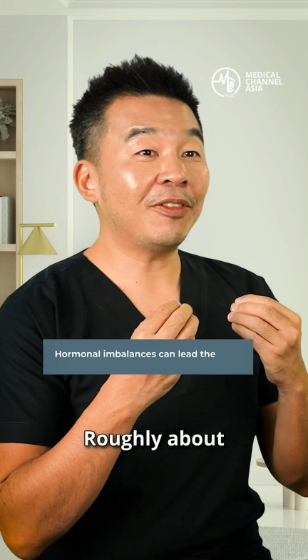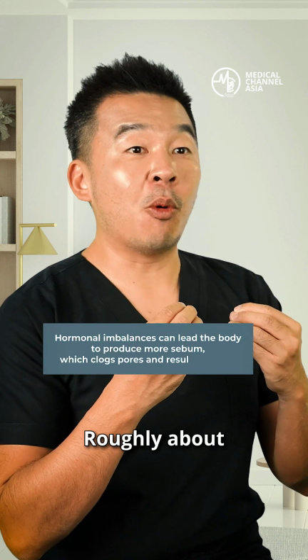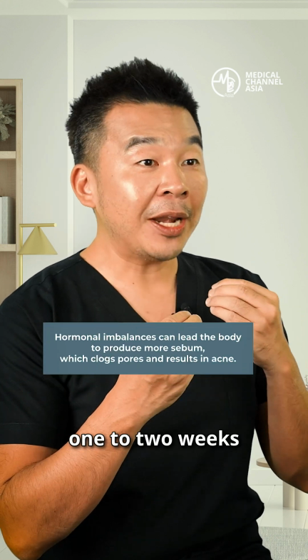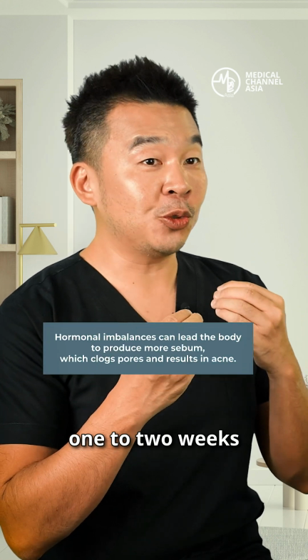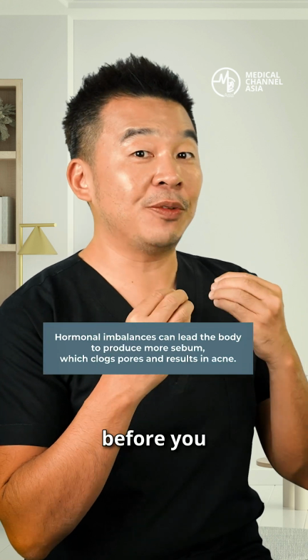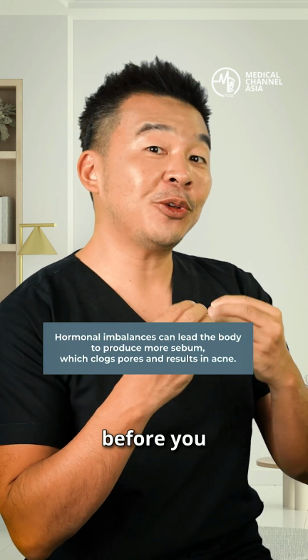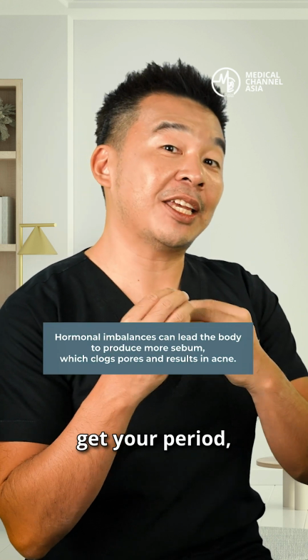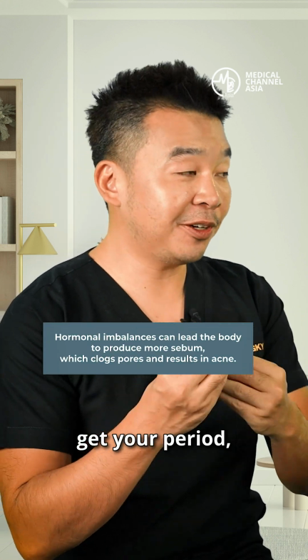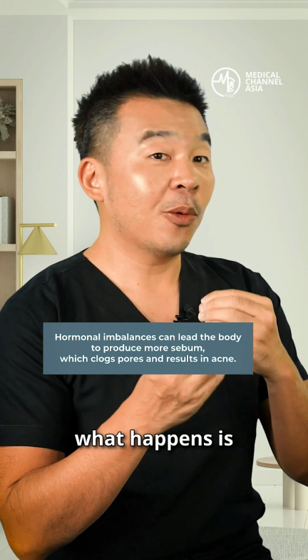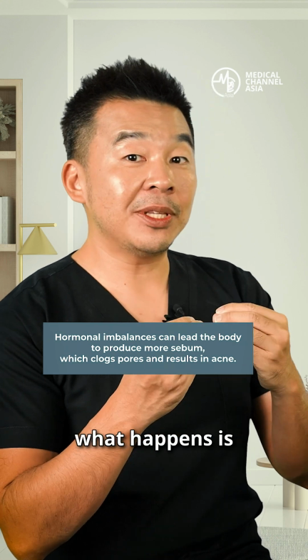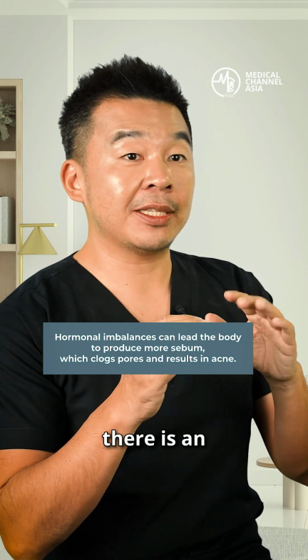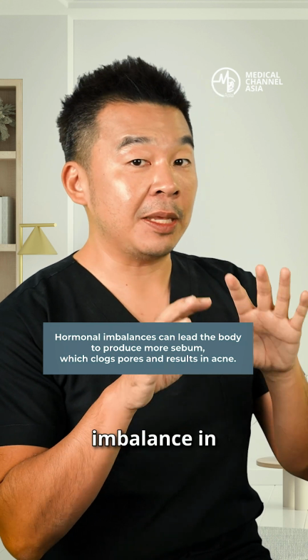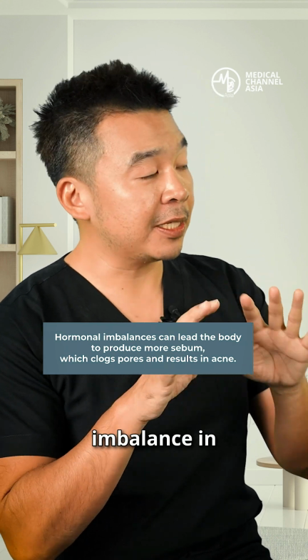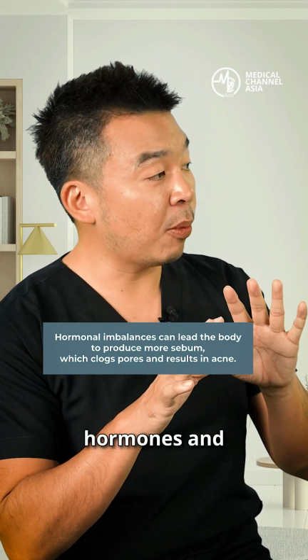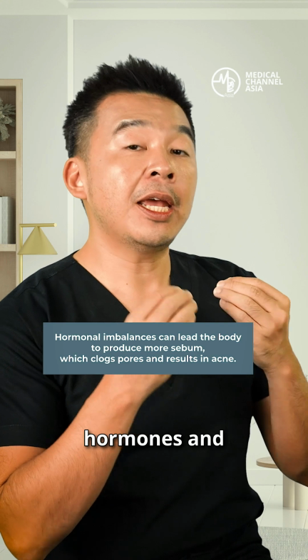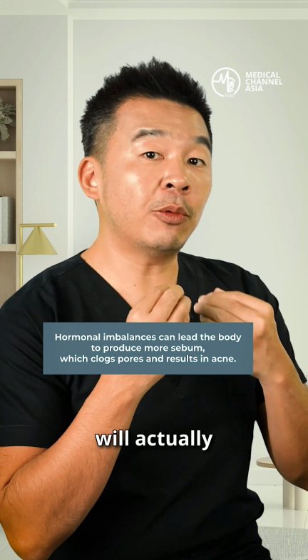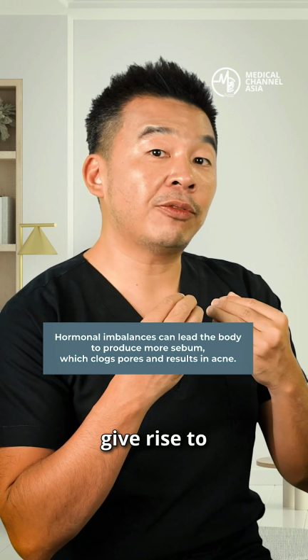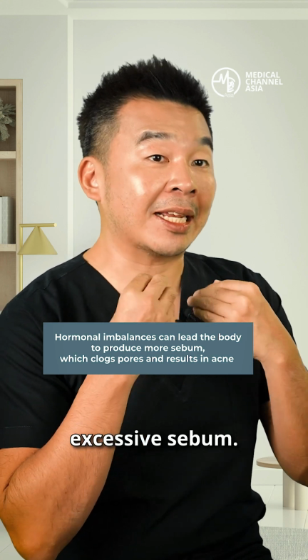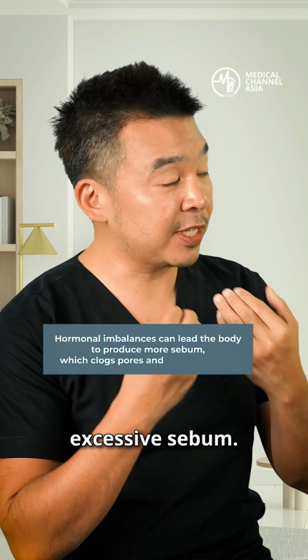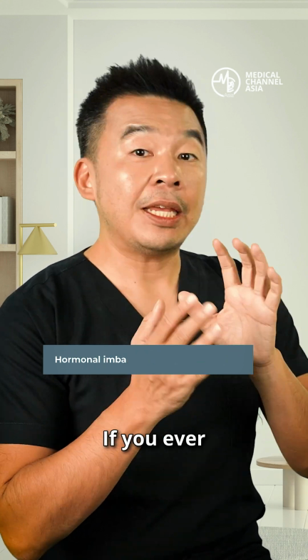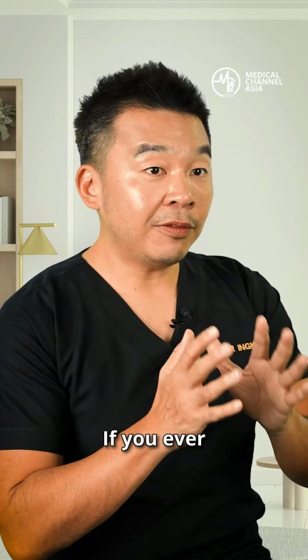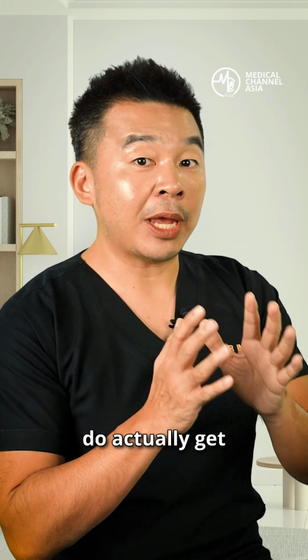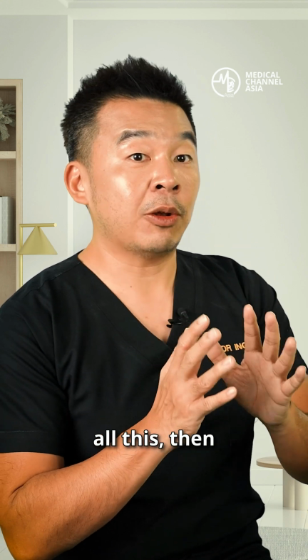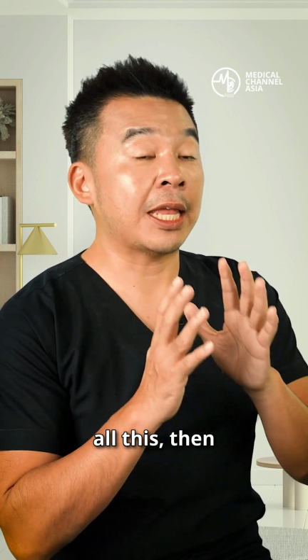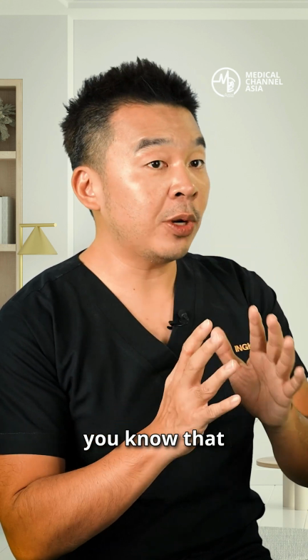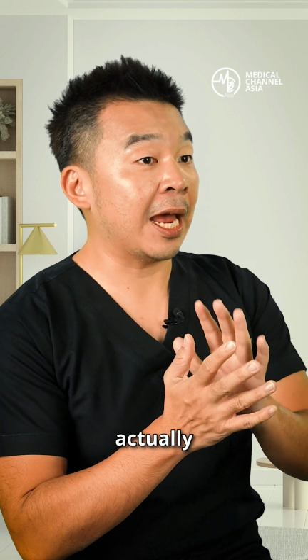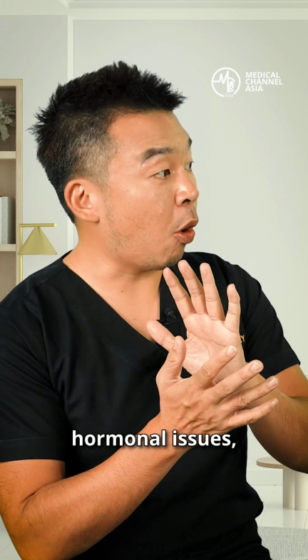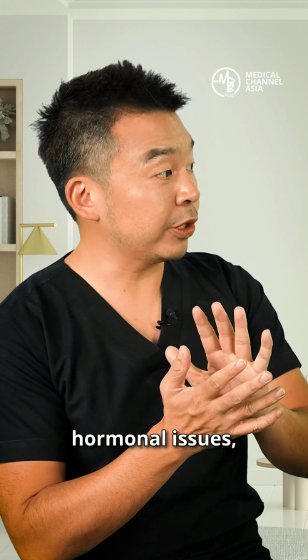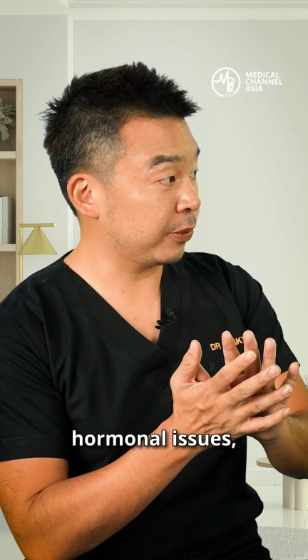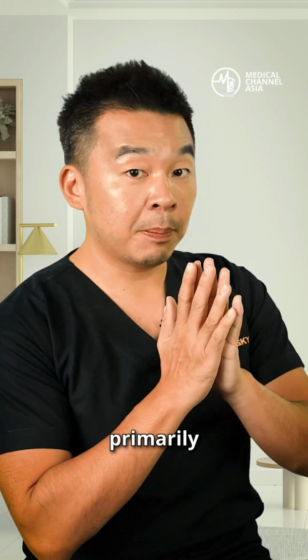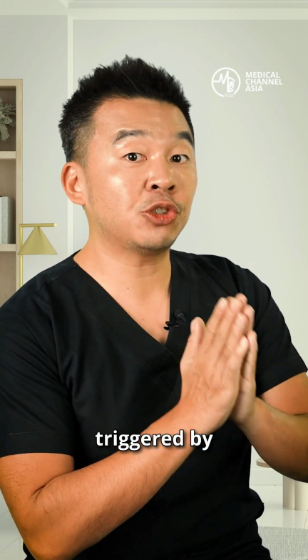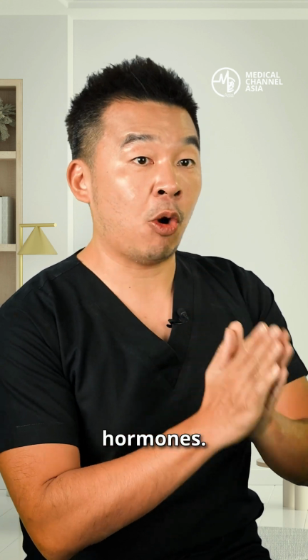Roughly one to two weeks before you actually get your period, there is an imbalance in some hormones that gives rise to excessive sebum. If you experience all of this, then you know these are hormonal issues — primarily triggered by hormones.